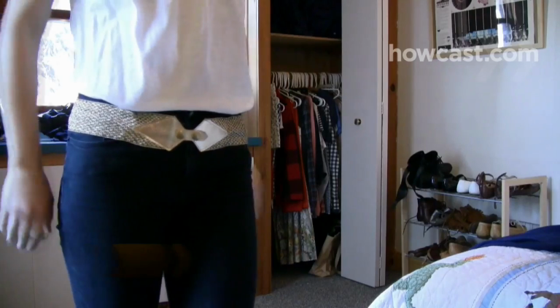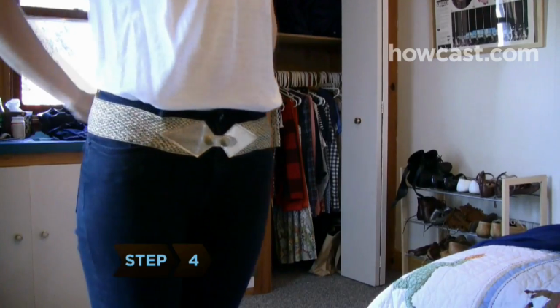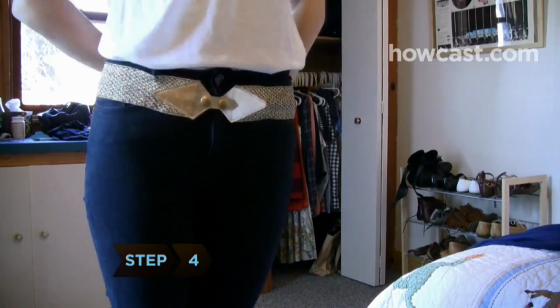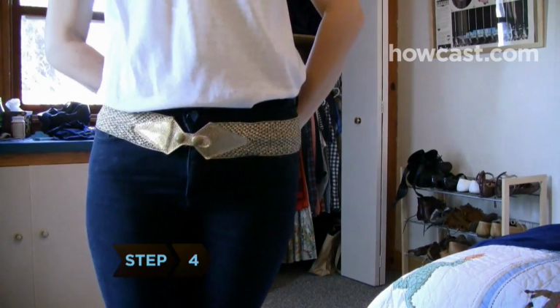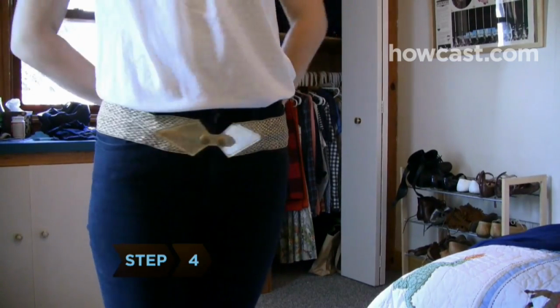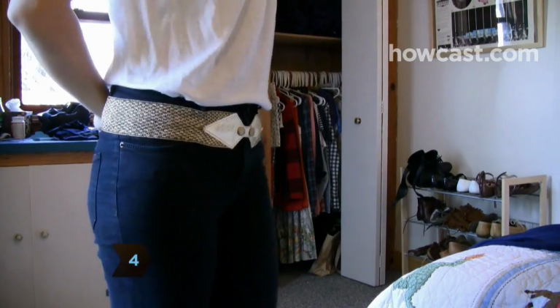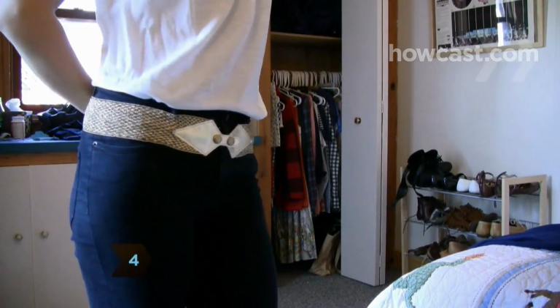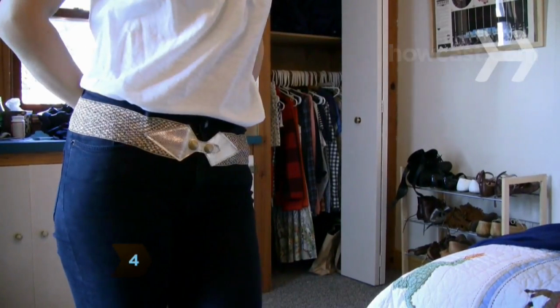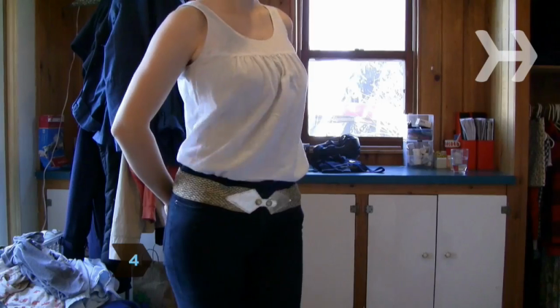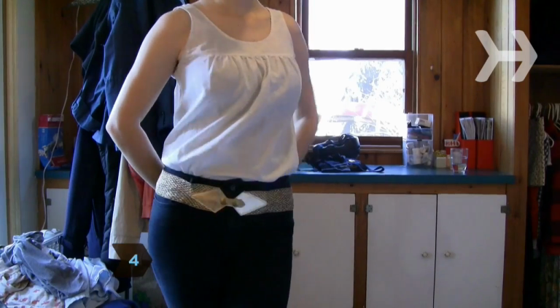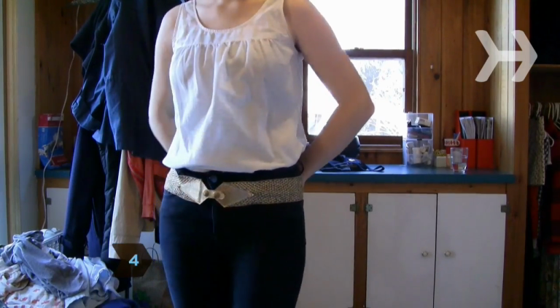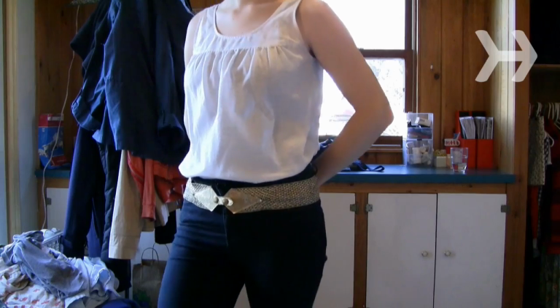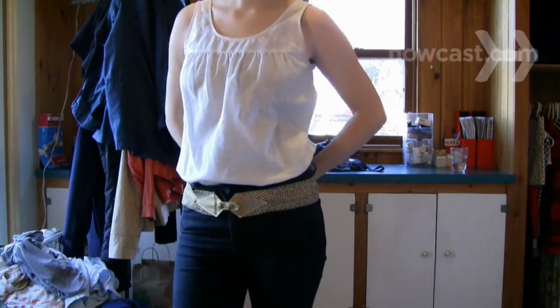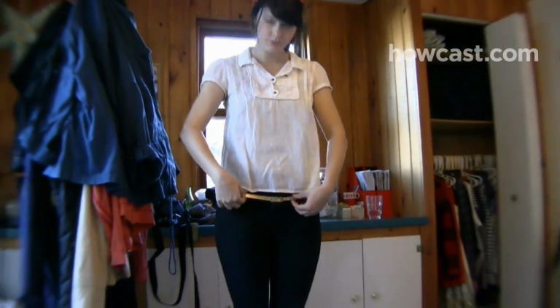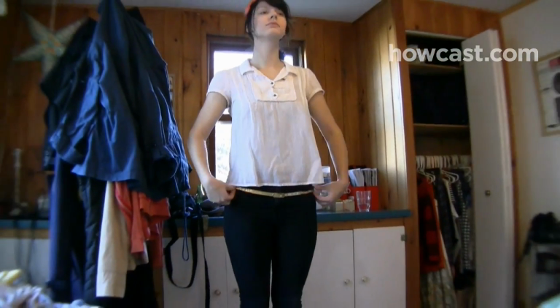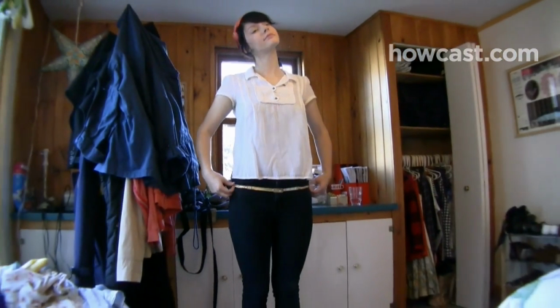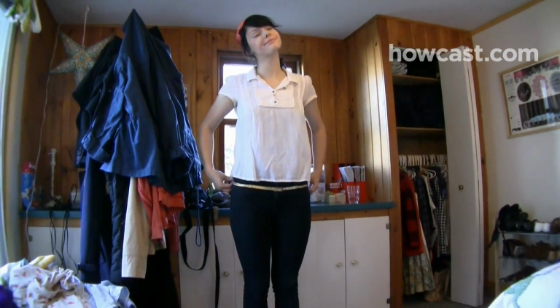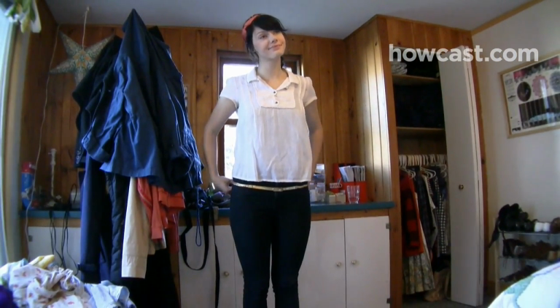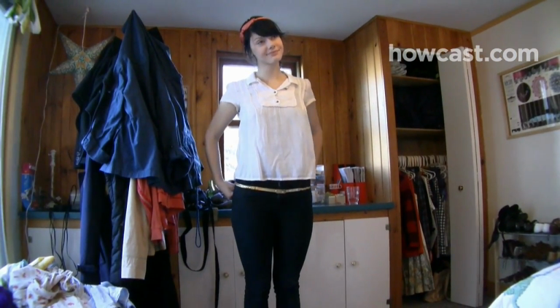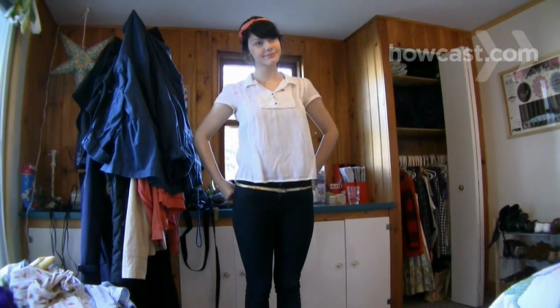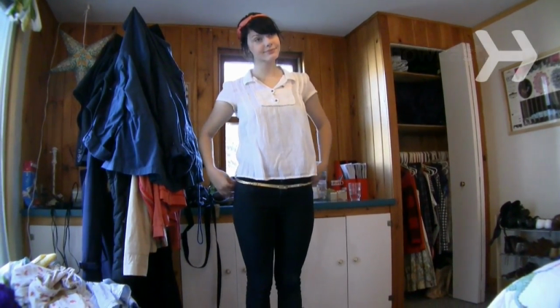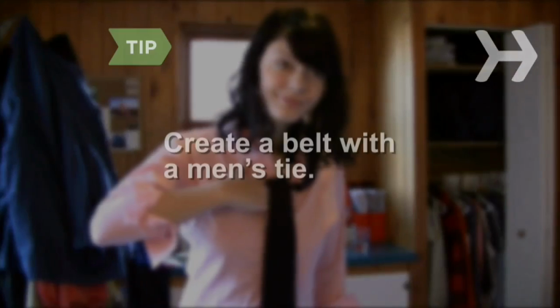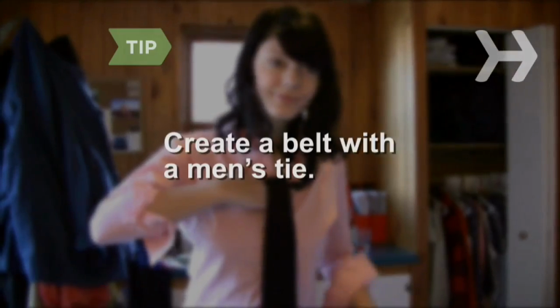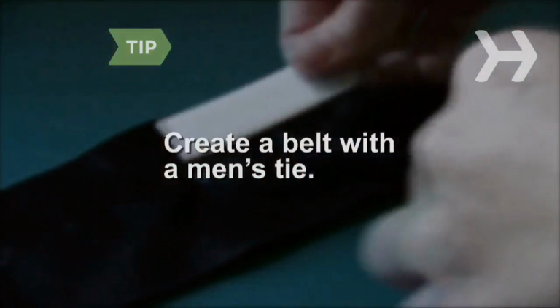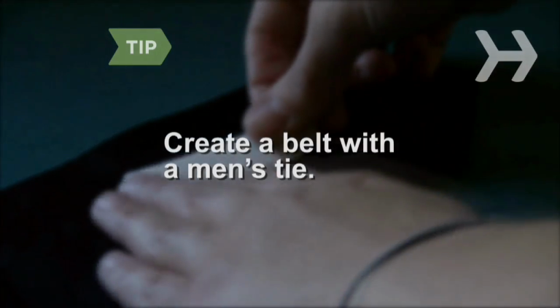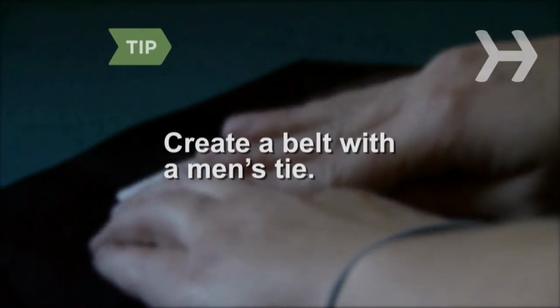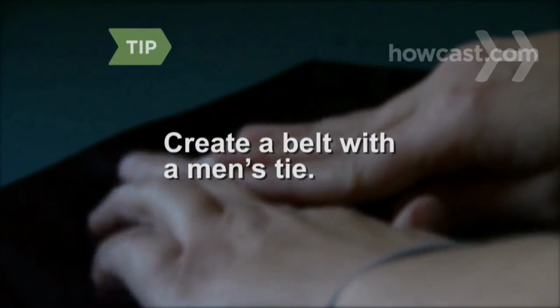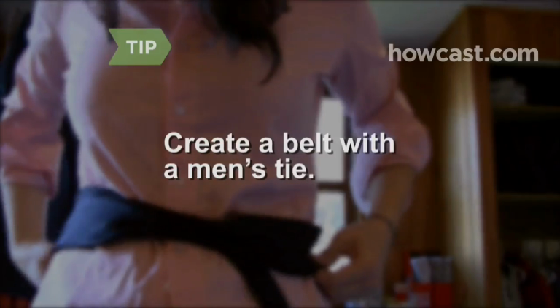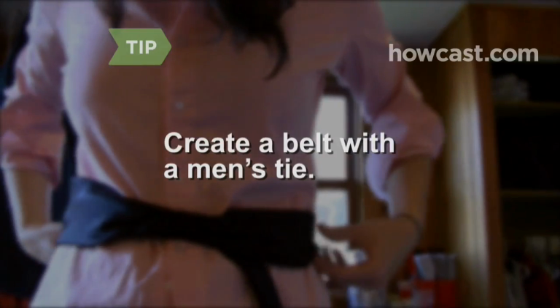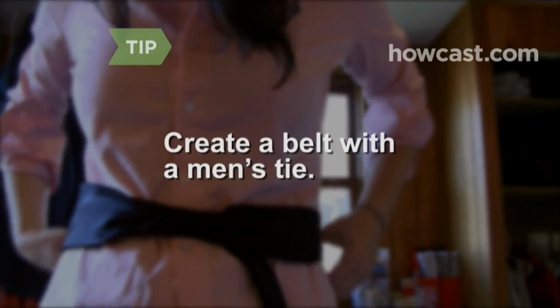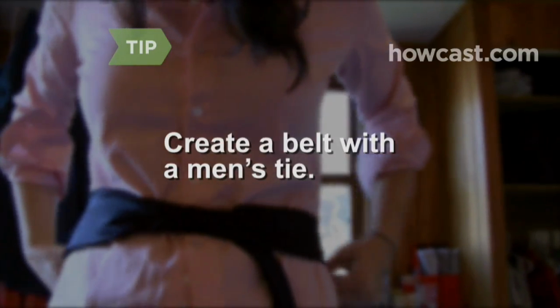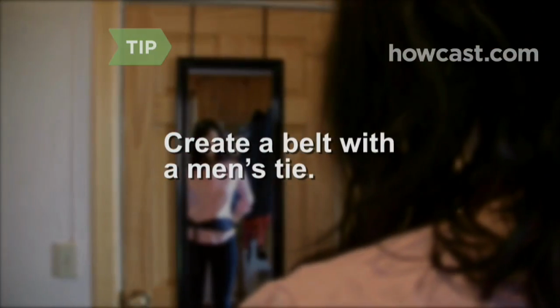Step 4. Enhance your outfit with a fancy cut or textured belt, but avoid clashing. For a conservative ensemble, the belt should be less noticeable. You can also create a belt using a men's tie, fastening it with three-inch strips of adhesive Velcro.